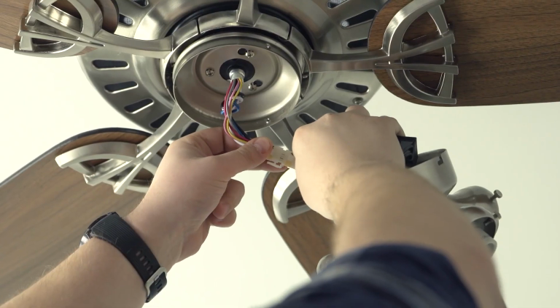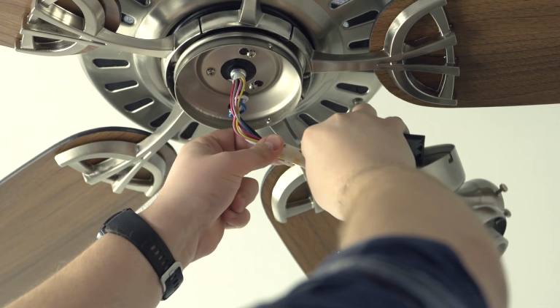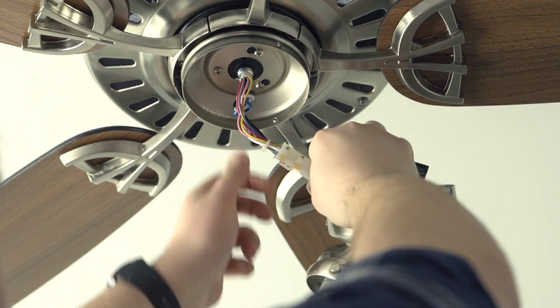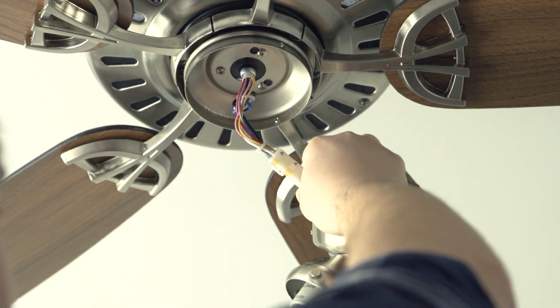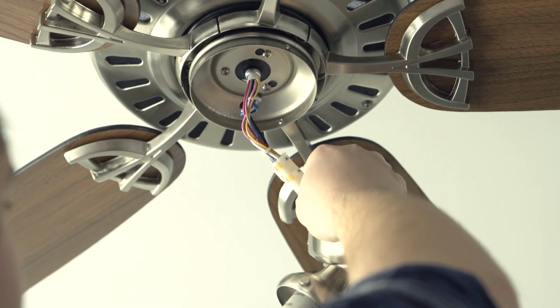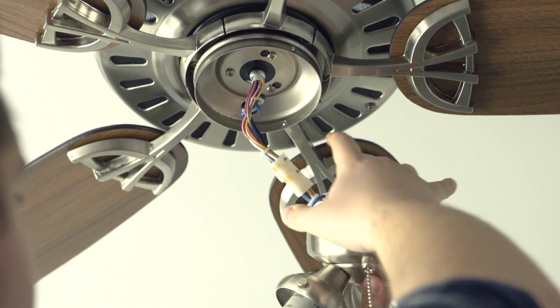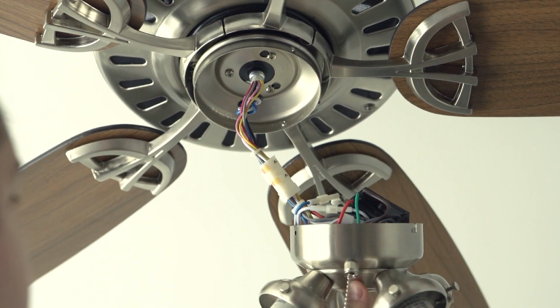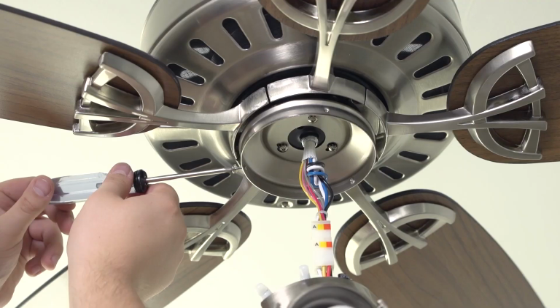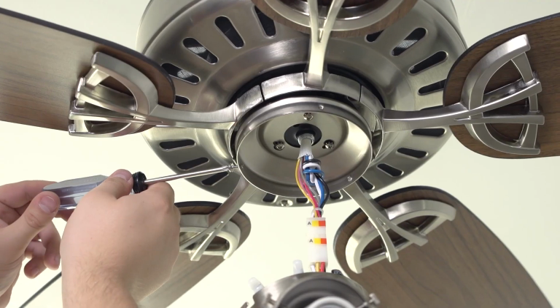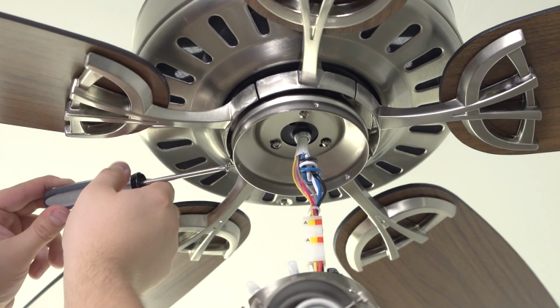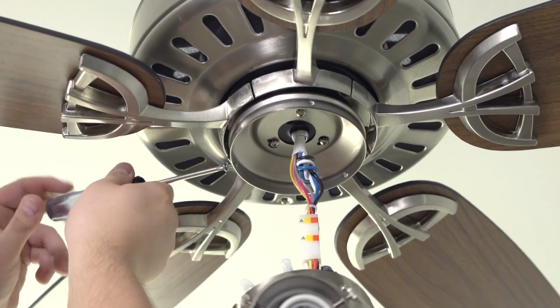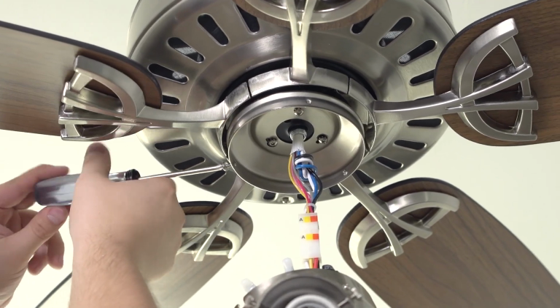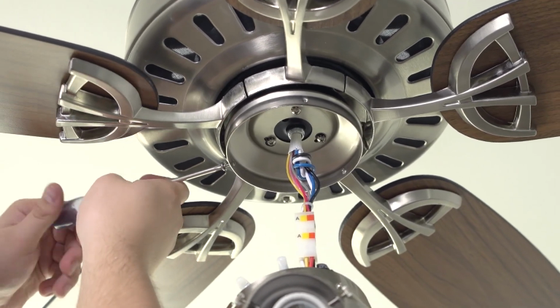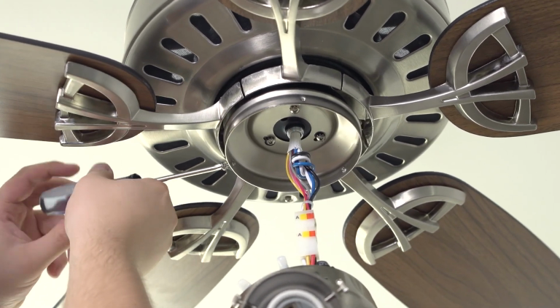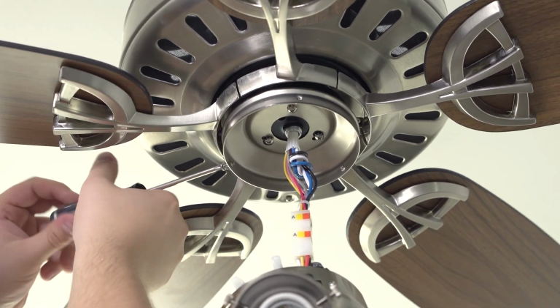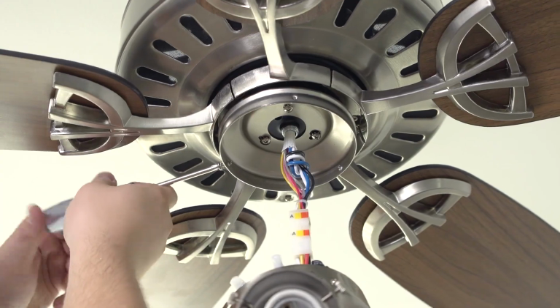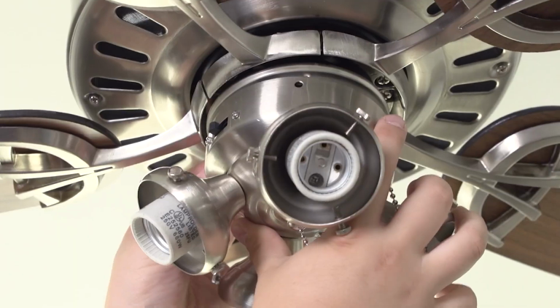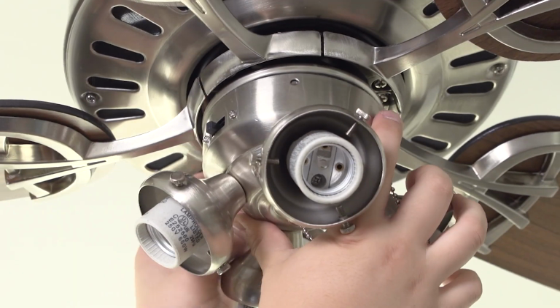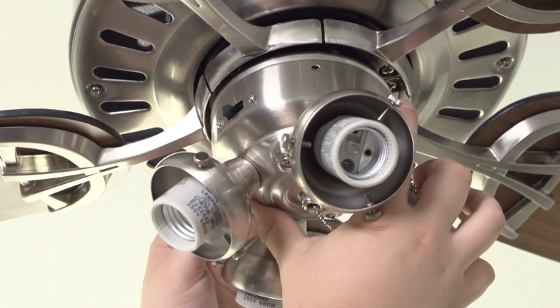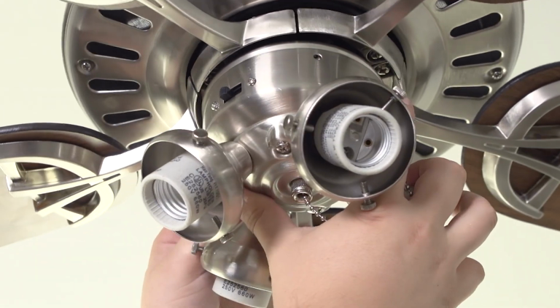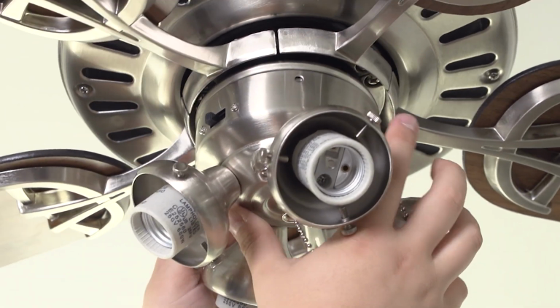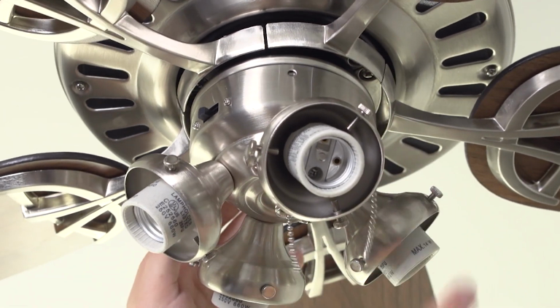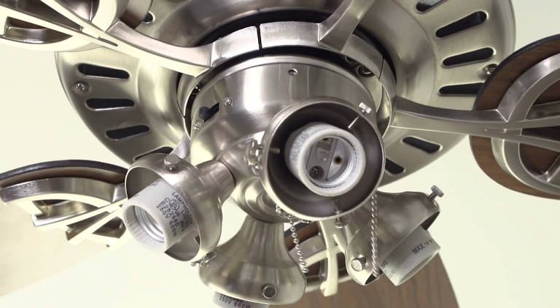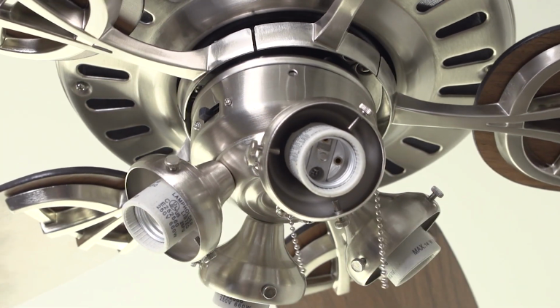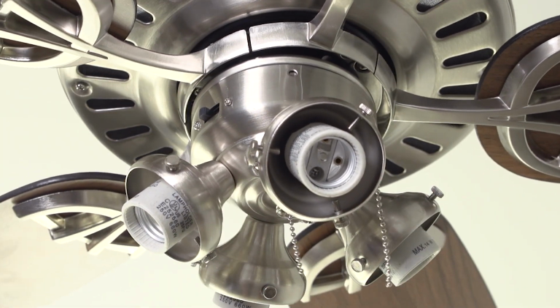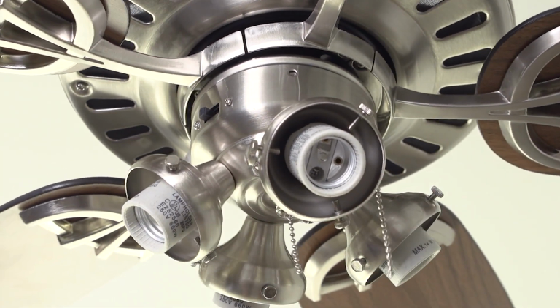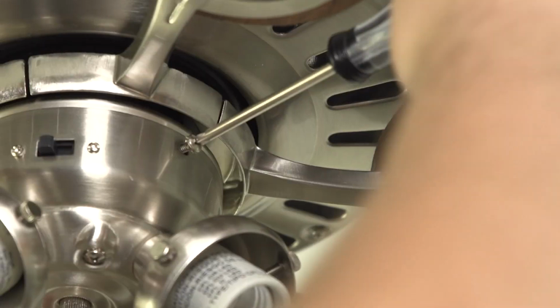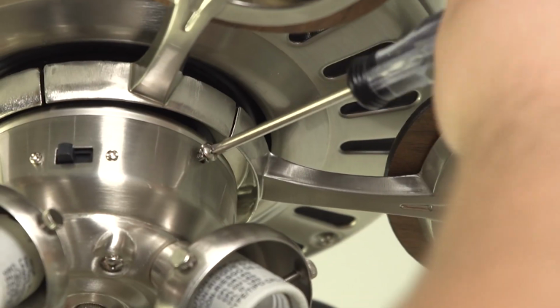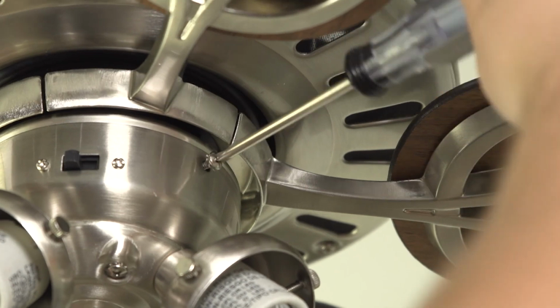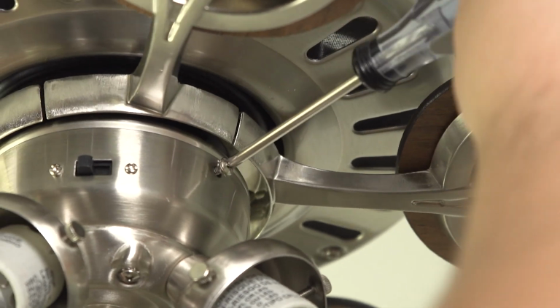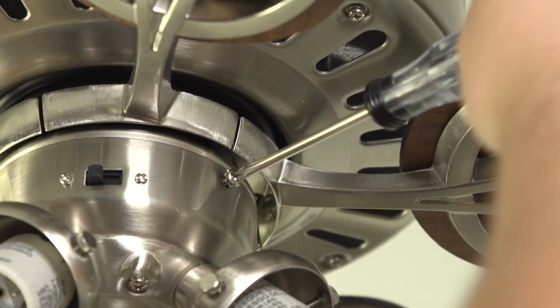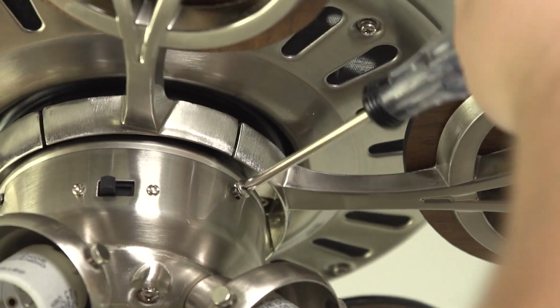Then, connect the plugs from the upper and lower switch housings. Insert the screws on the side of the upper housing about halfway through. Then, align the notches on the side of the lower switch housing with the screws on the upper switch housing and lock it in place.